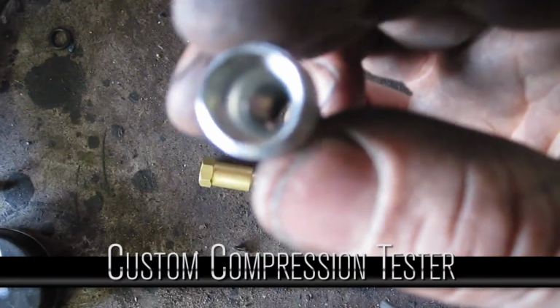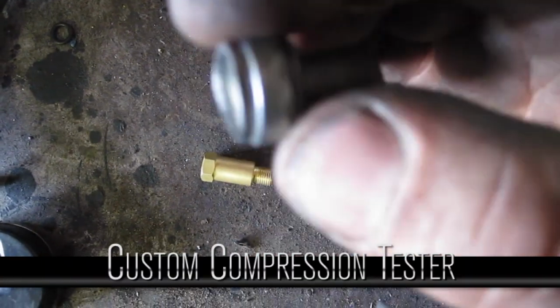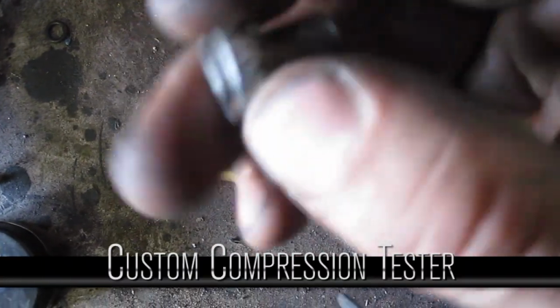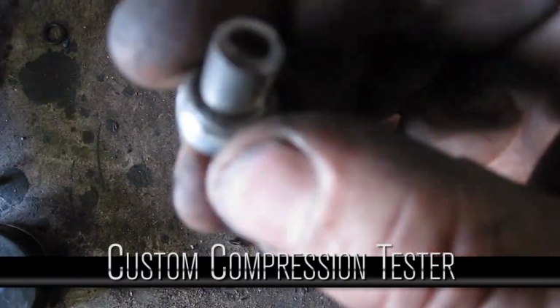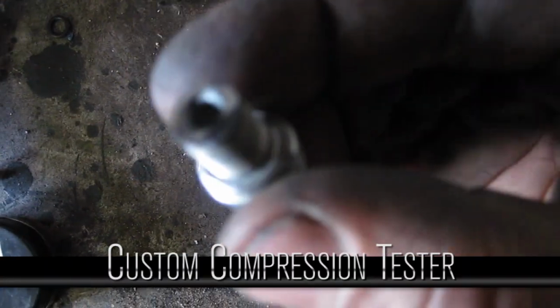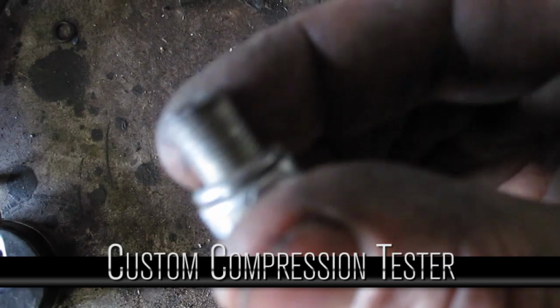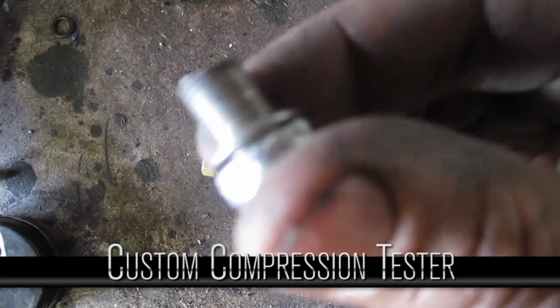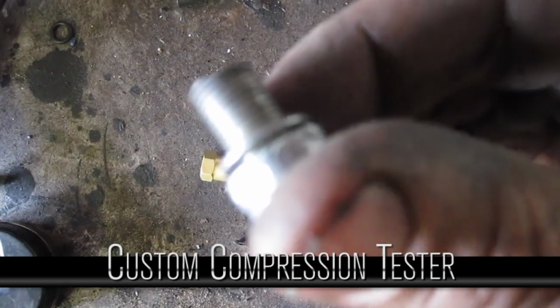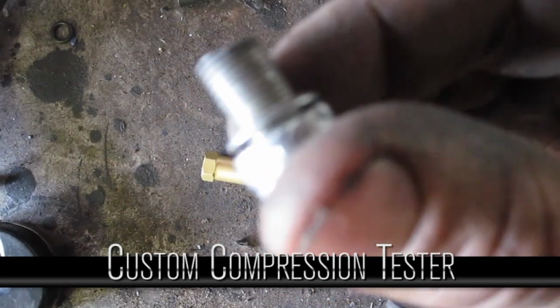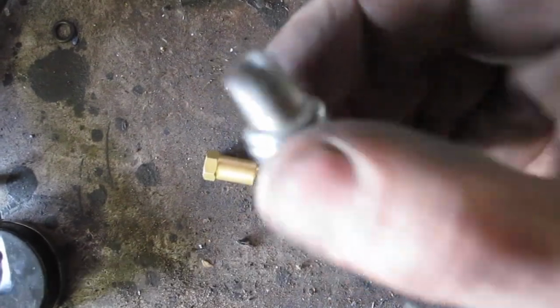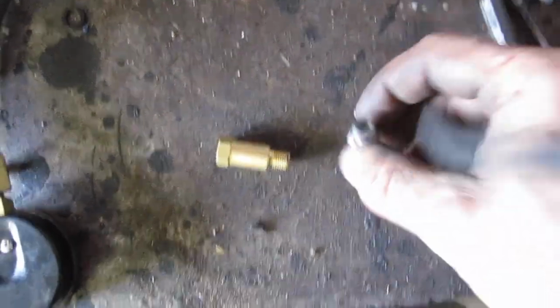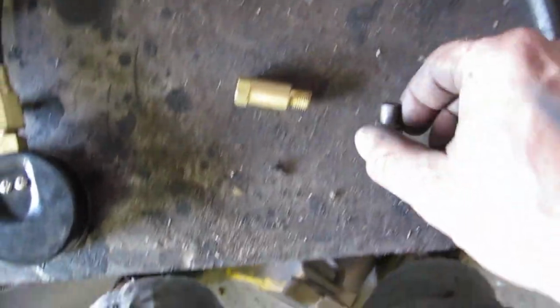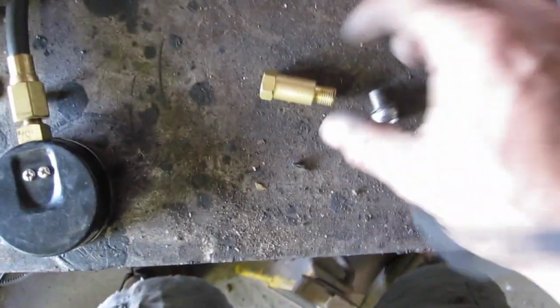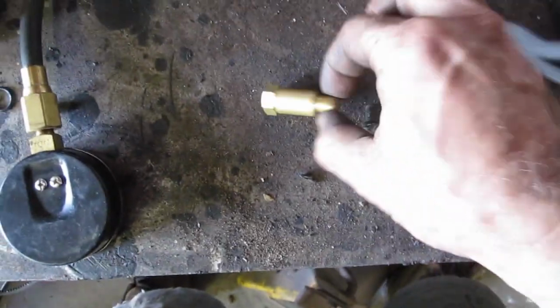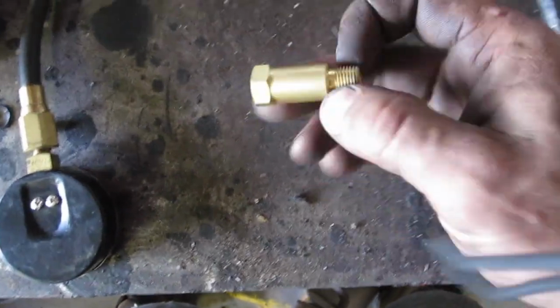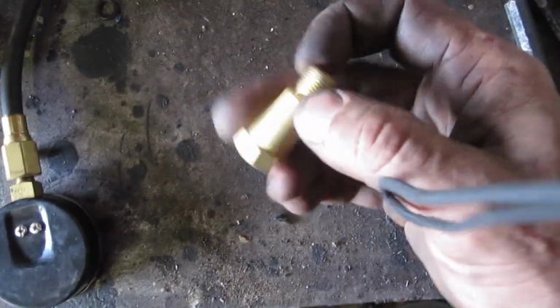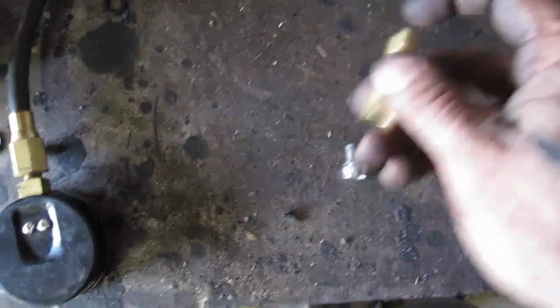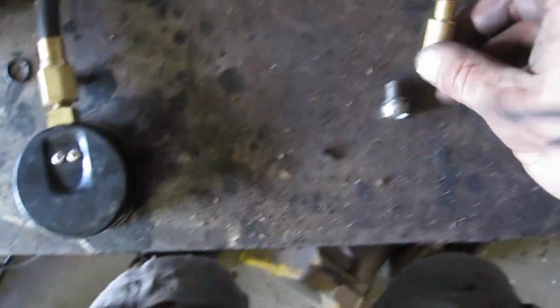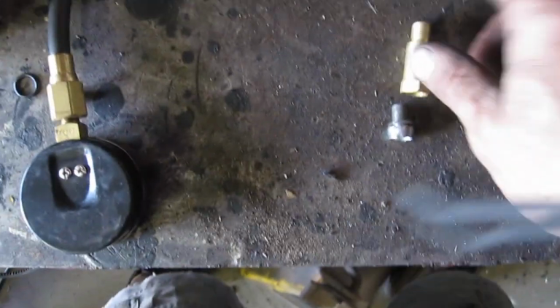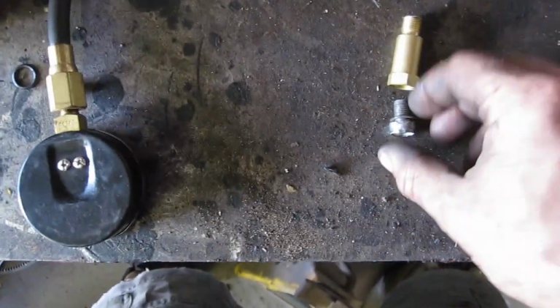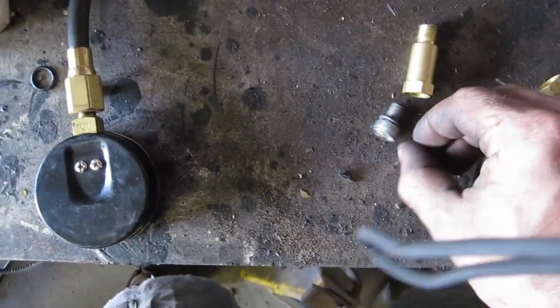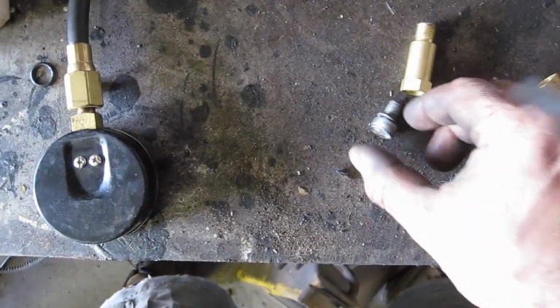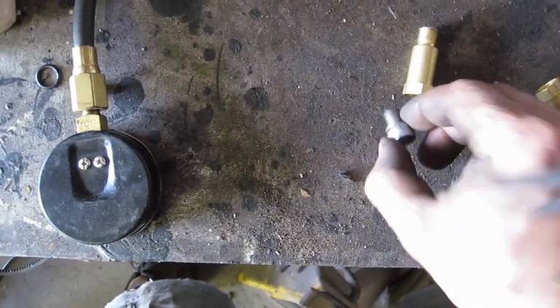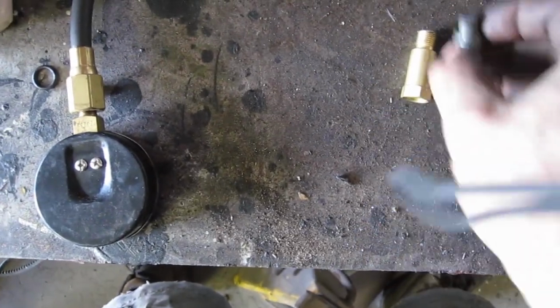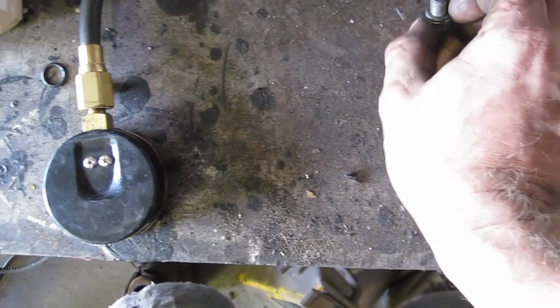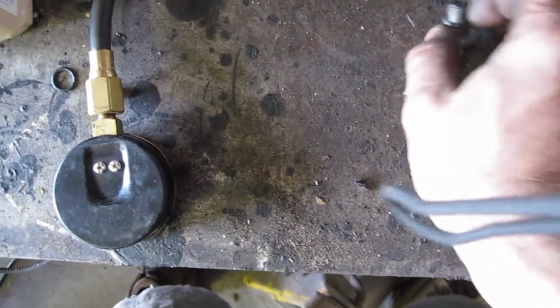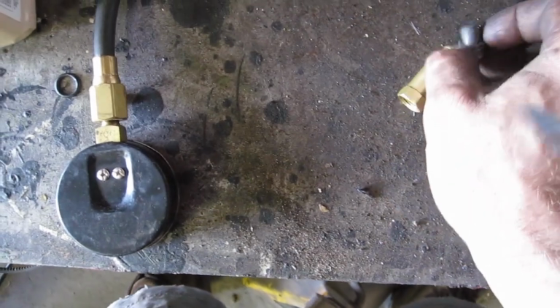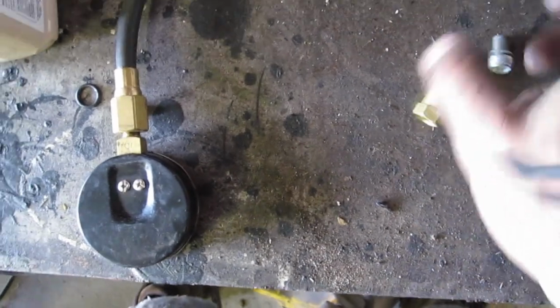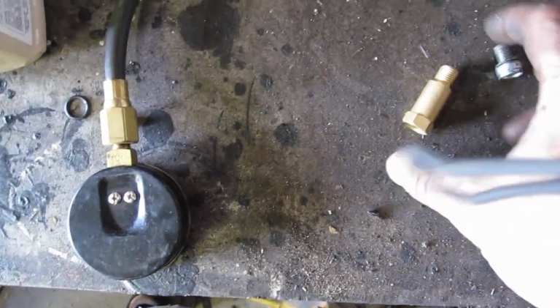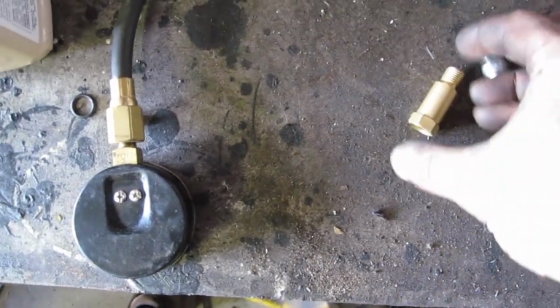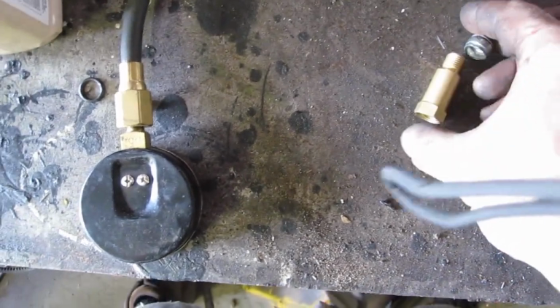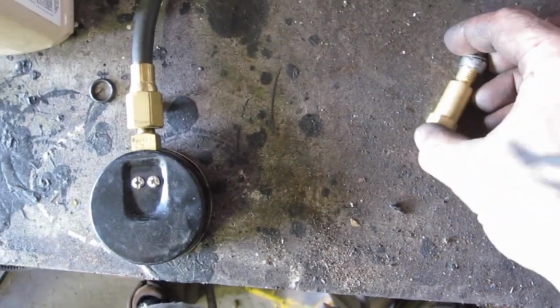So we cut the end off, got the ceramic part out, cleaned up the tip, and I'm going to try and braze this onto here — that'll give me my adapter for the compression tester.